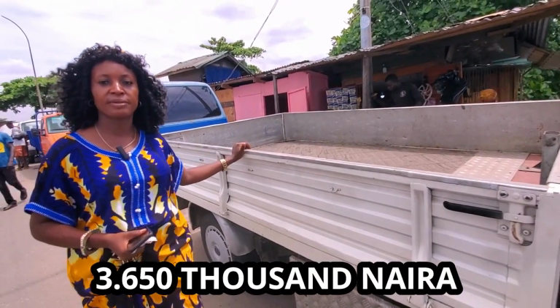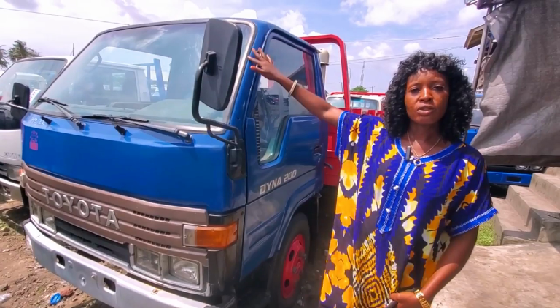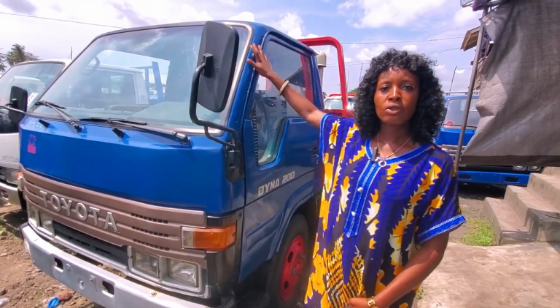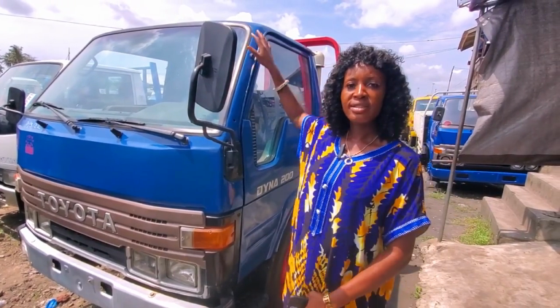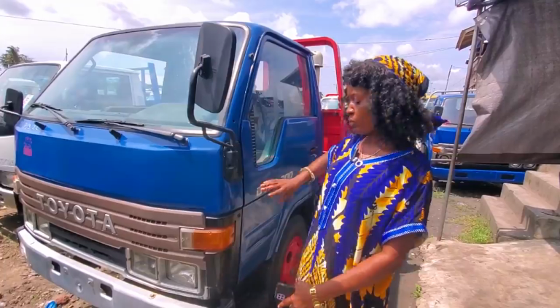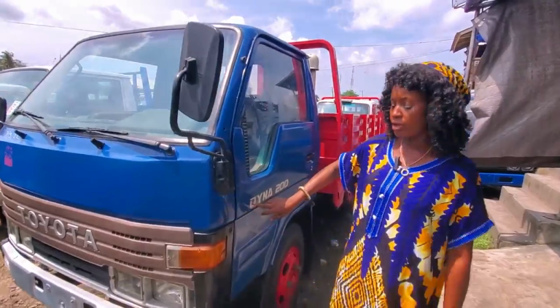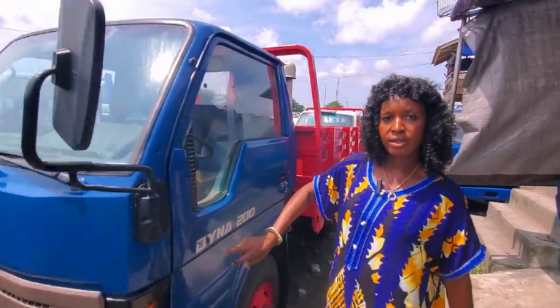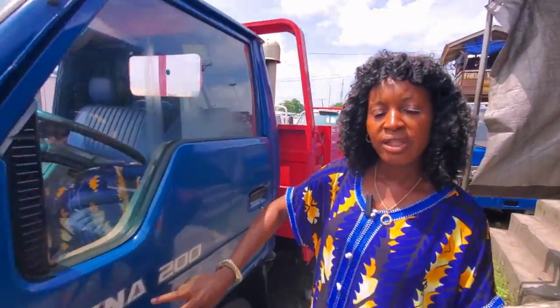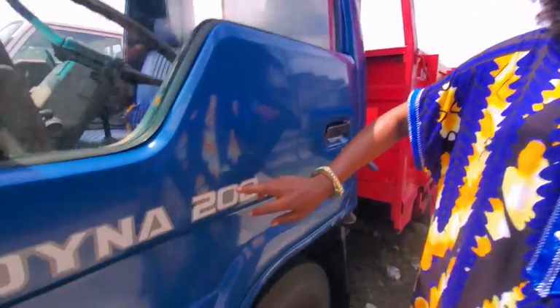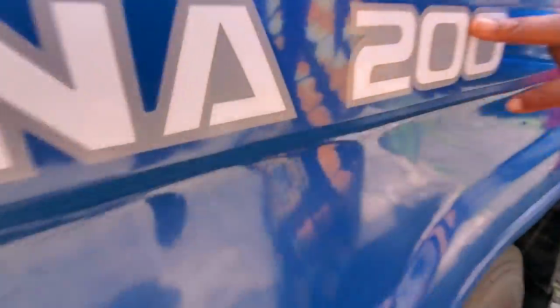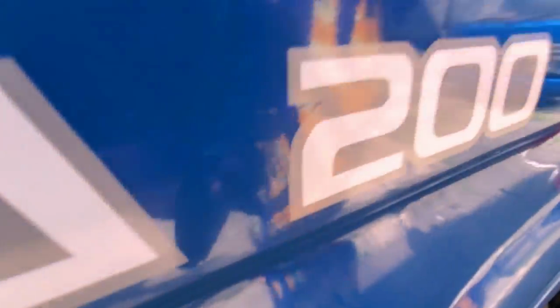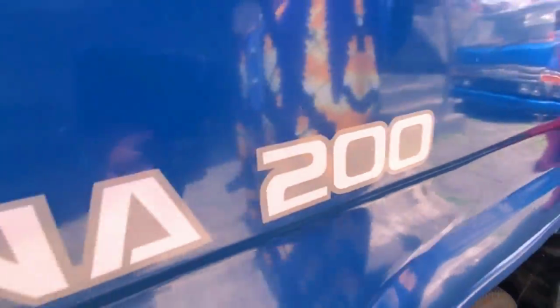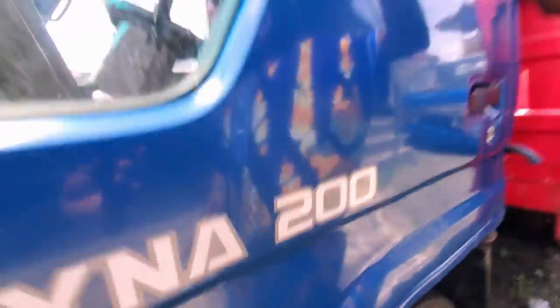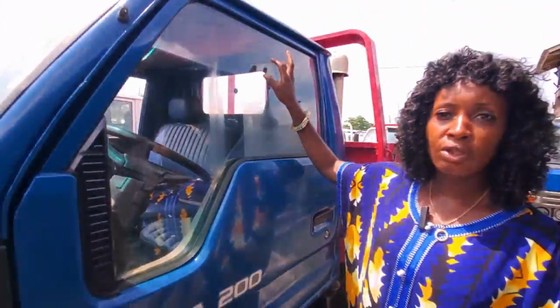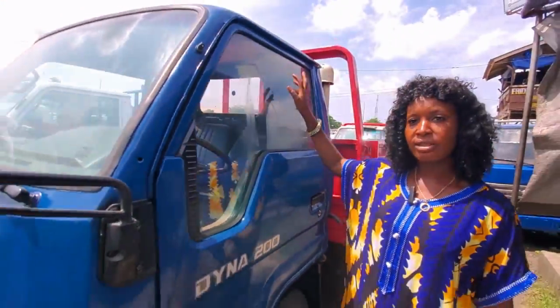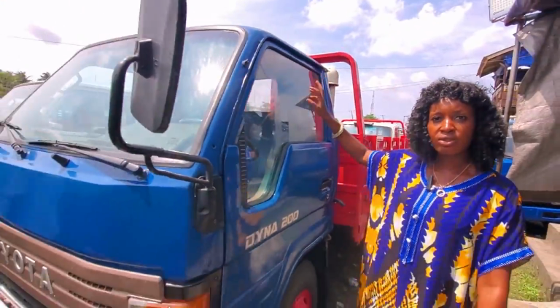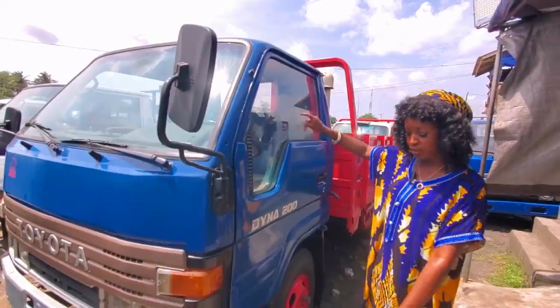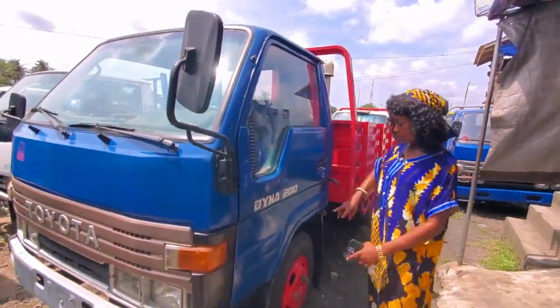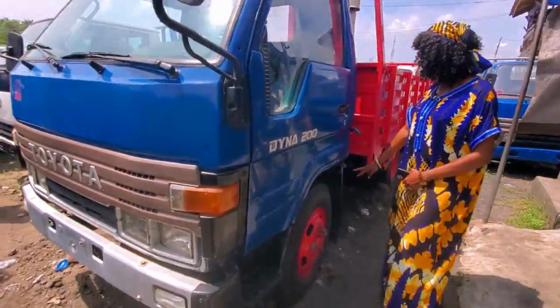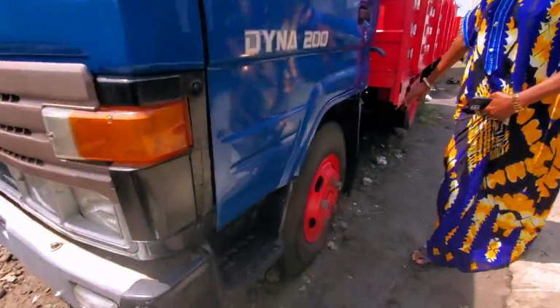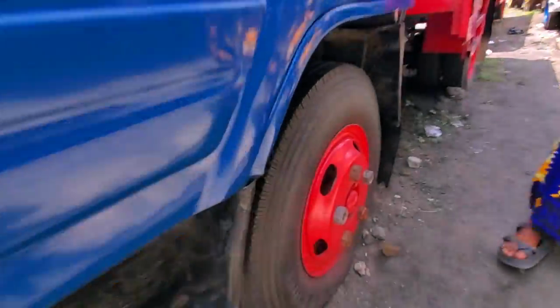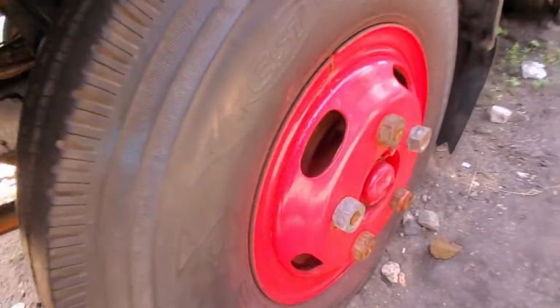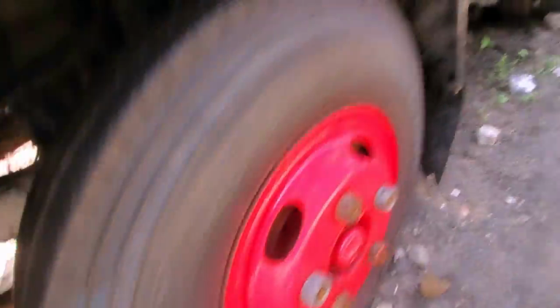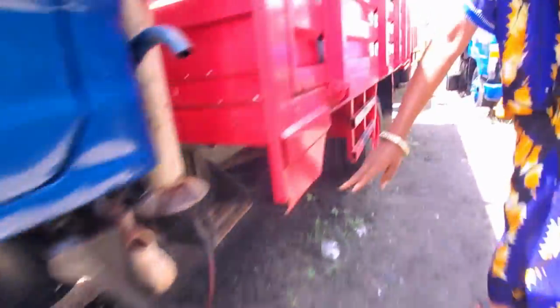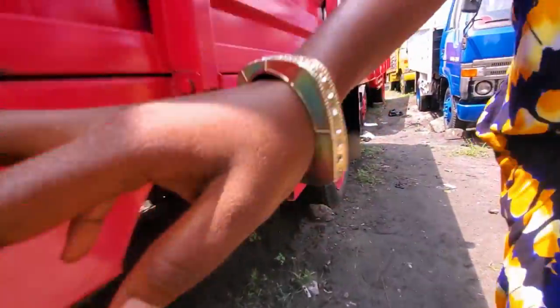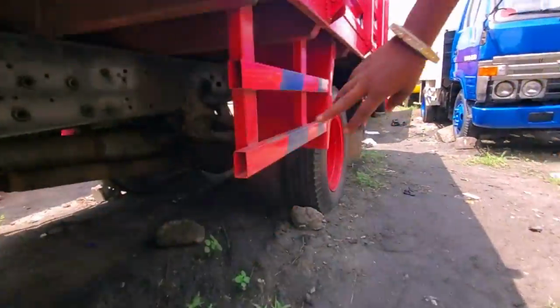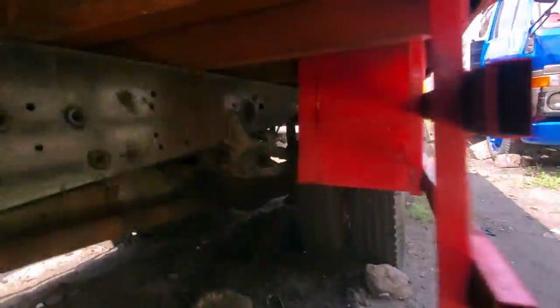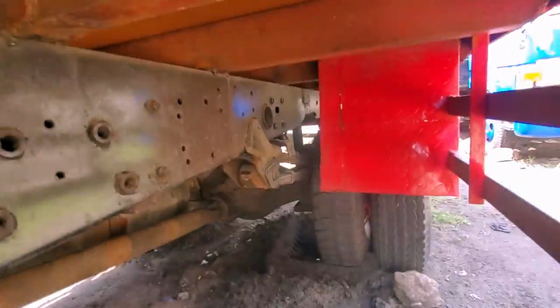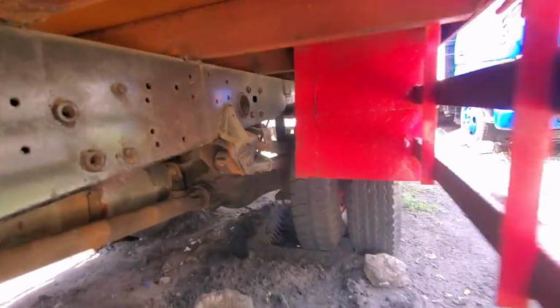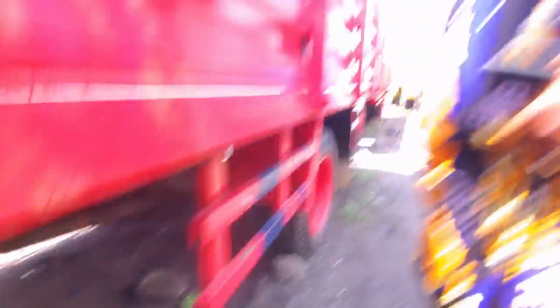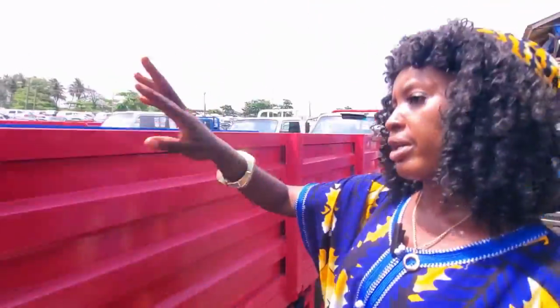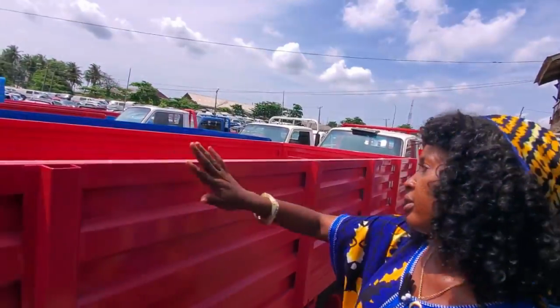This also is a Dyna 200. It's petrol, but it's normal hand — not a conversion. The tires here — there are six tires, two at the front, four at the back. Look at the buckets — very strong.